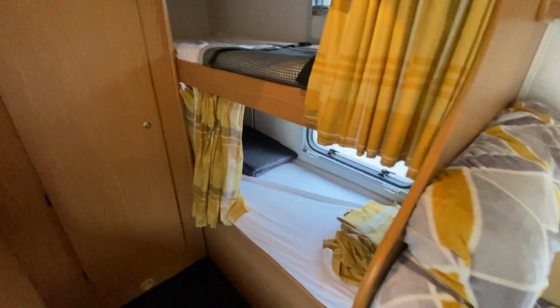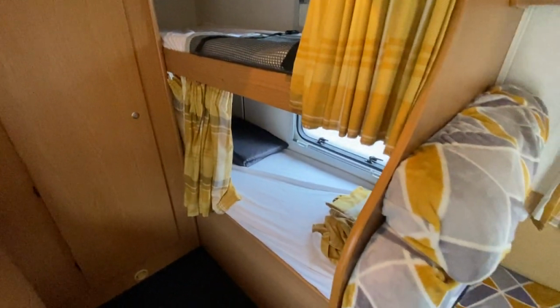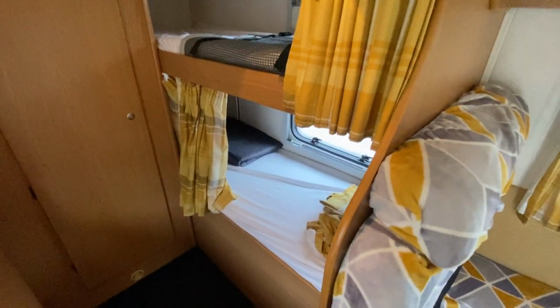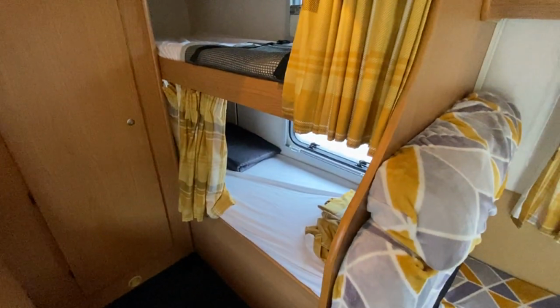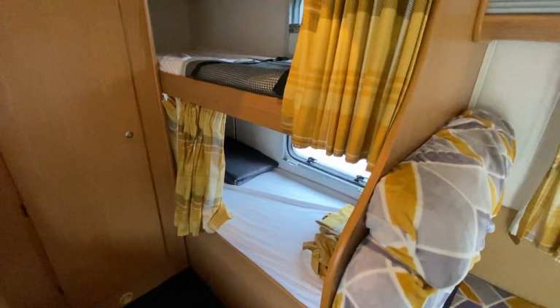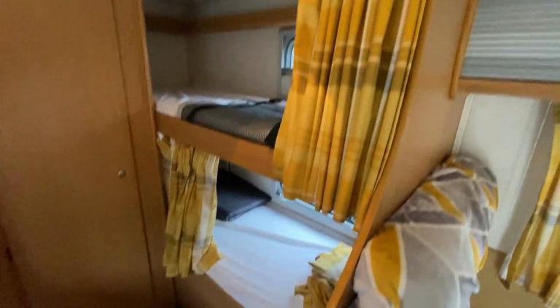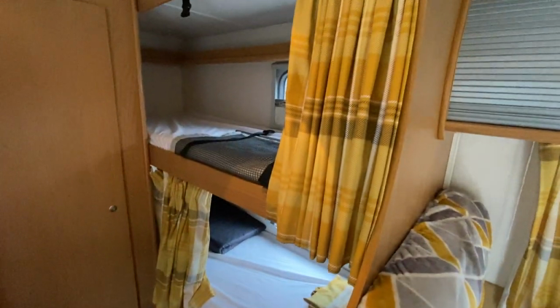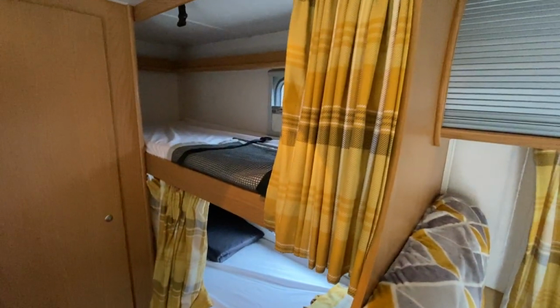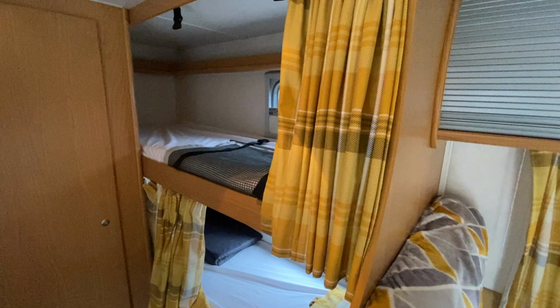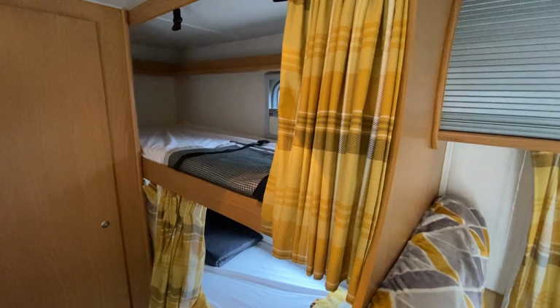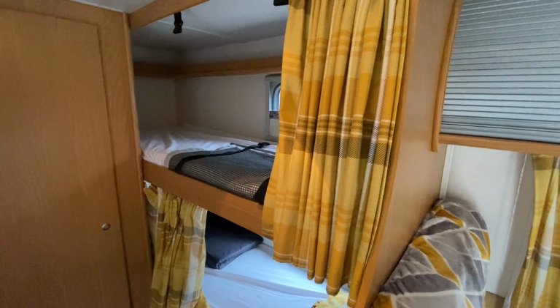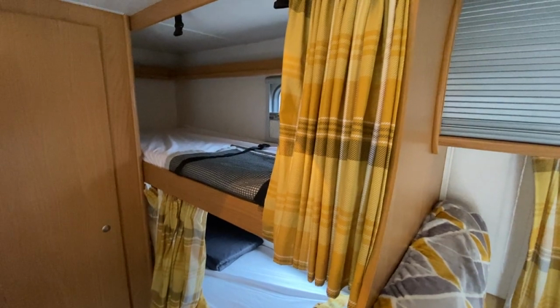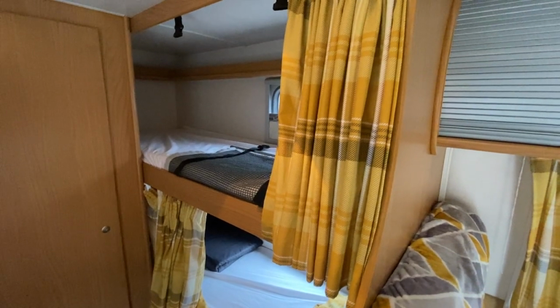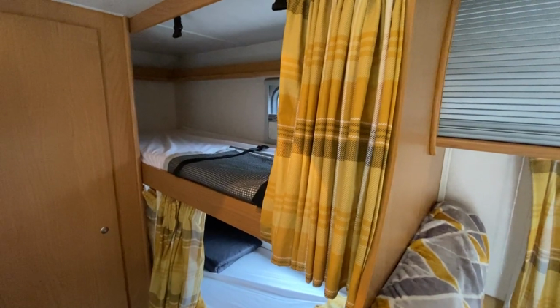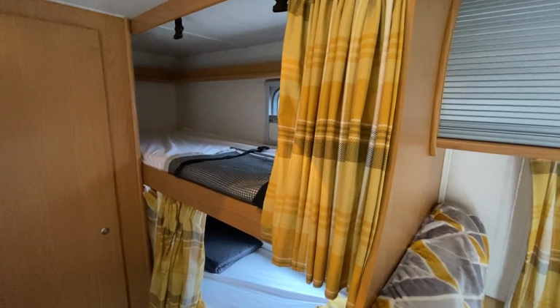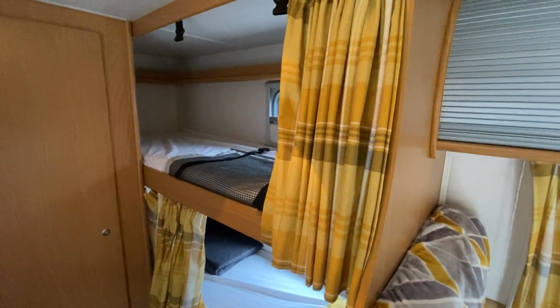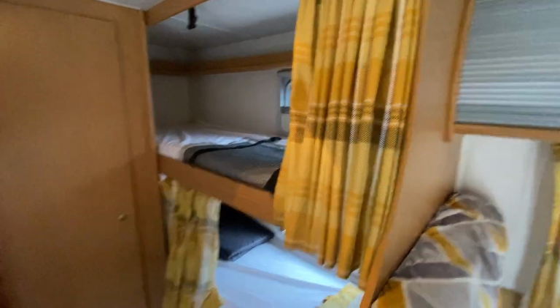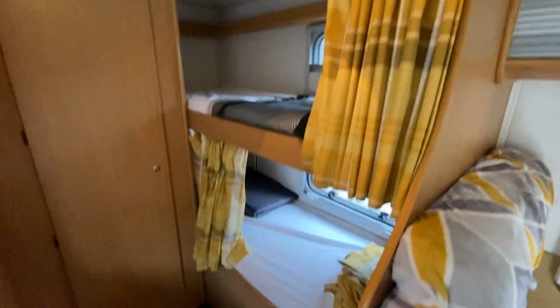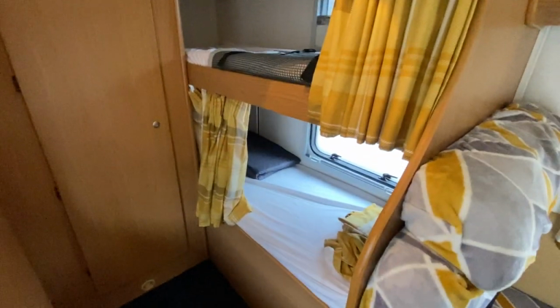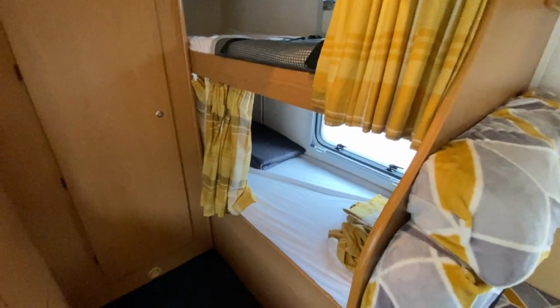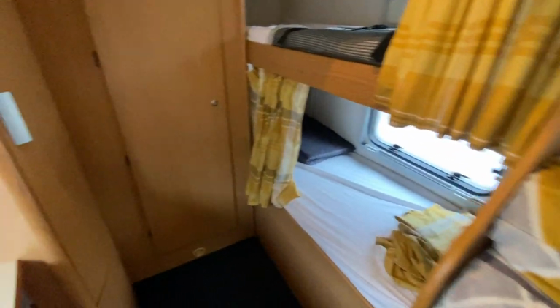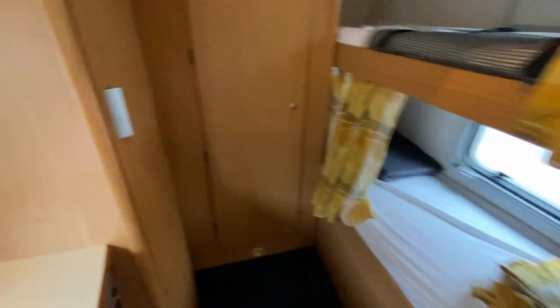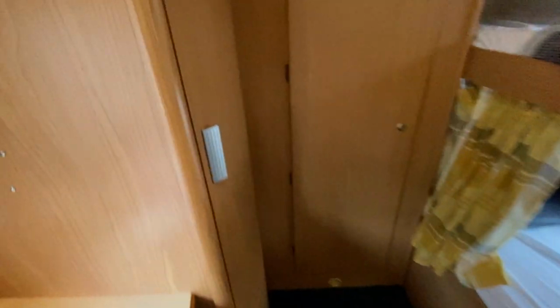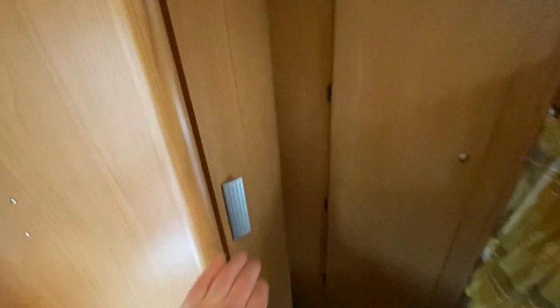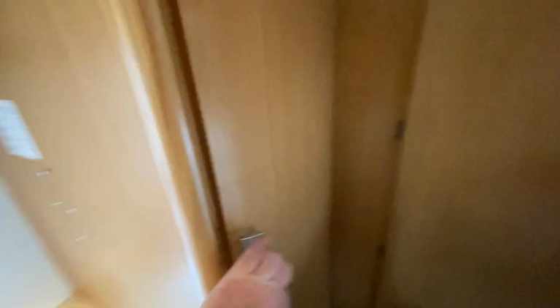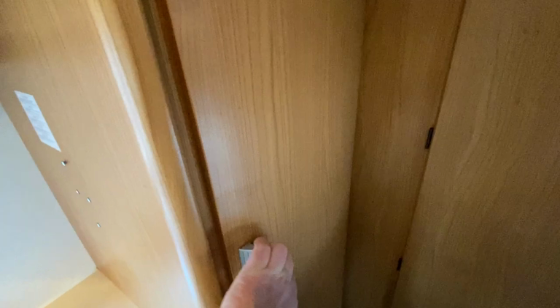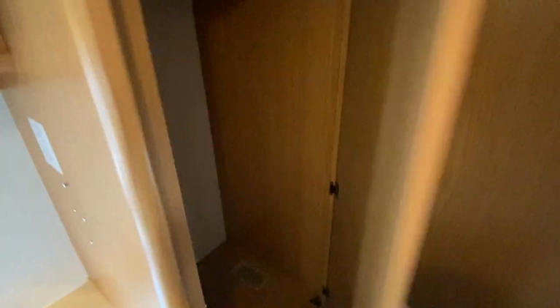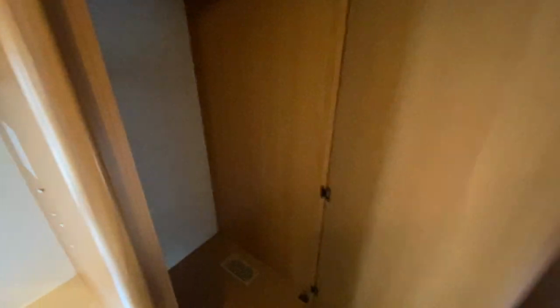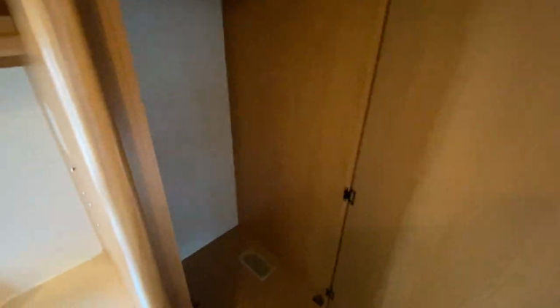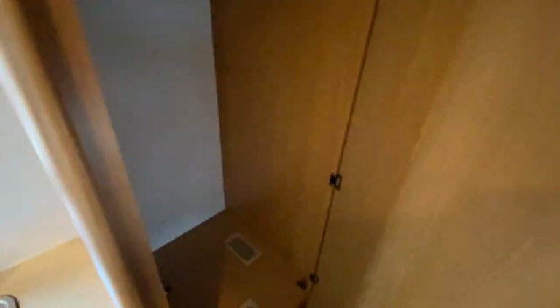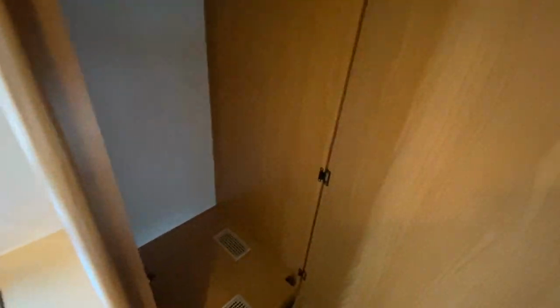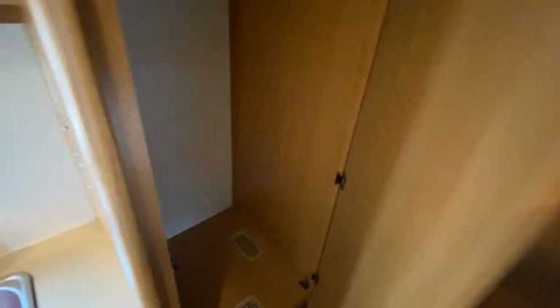Double bunk area, nice and spacious with privacy curtains. More storage with another large wardrobe.